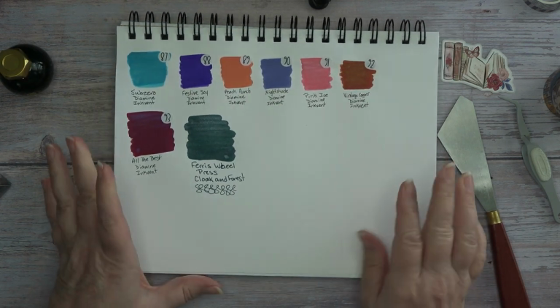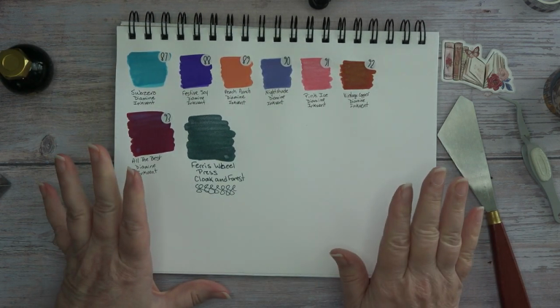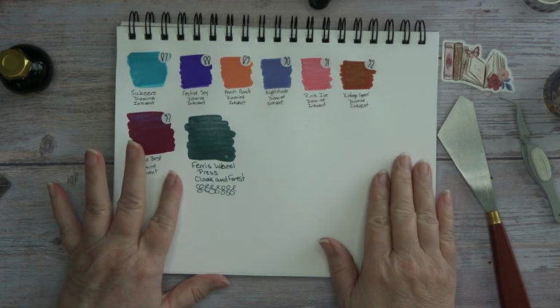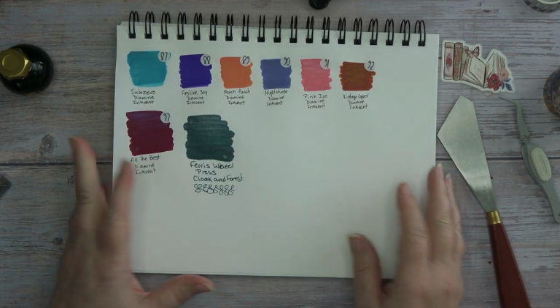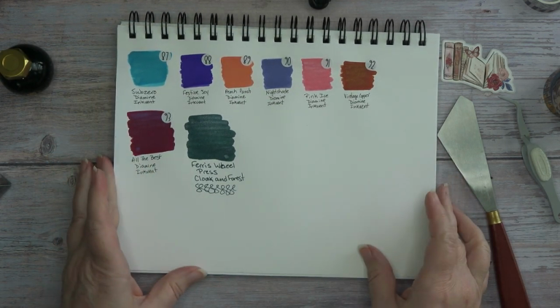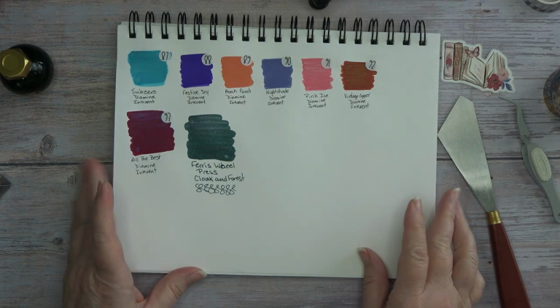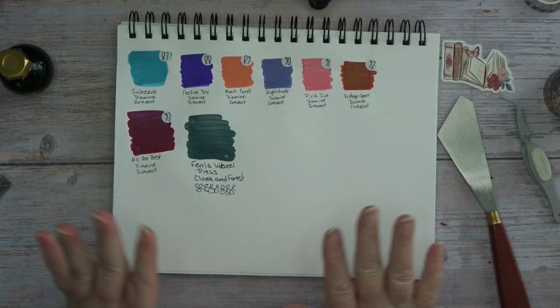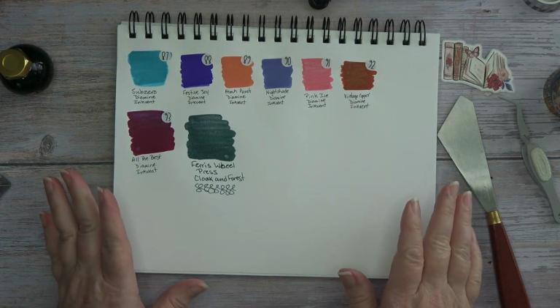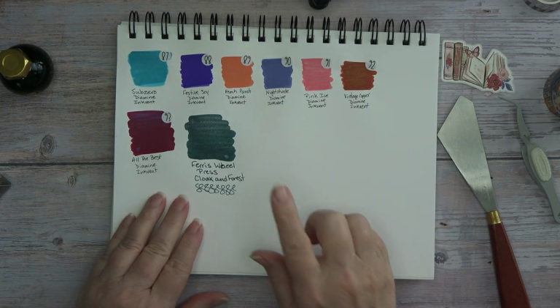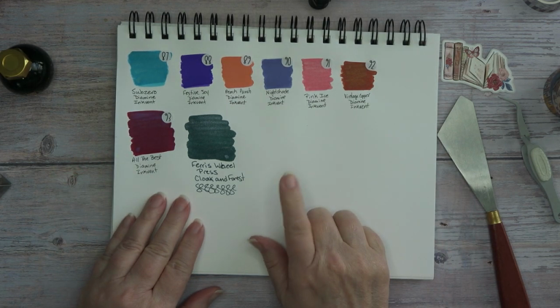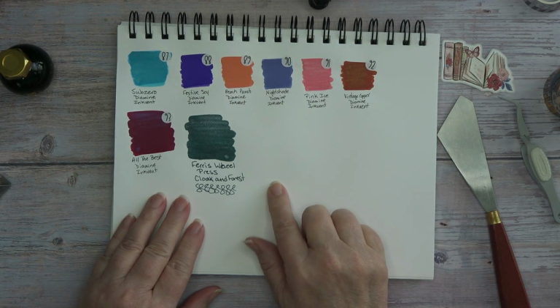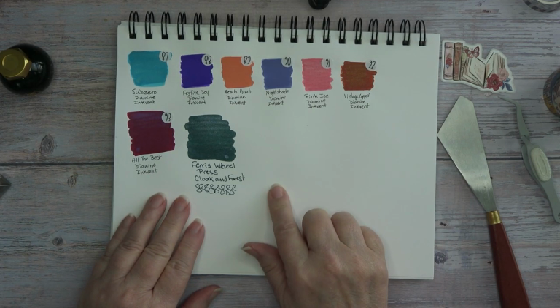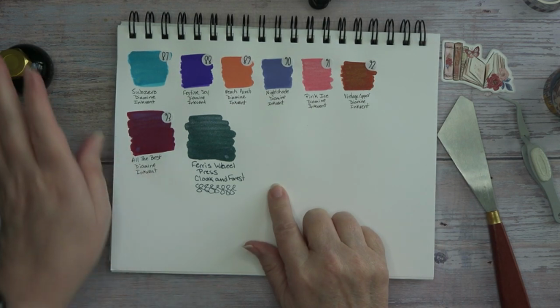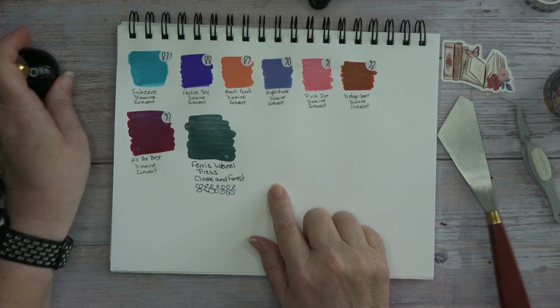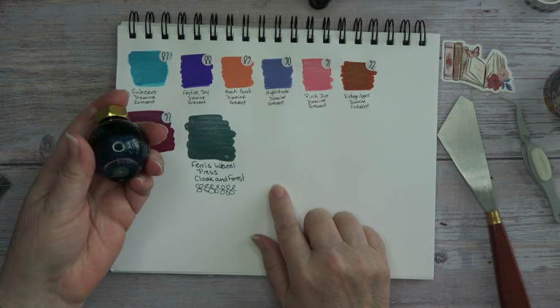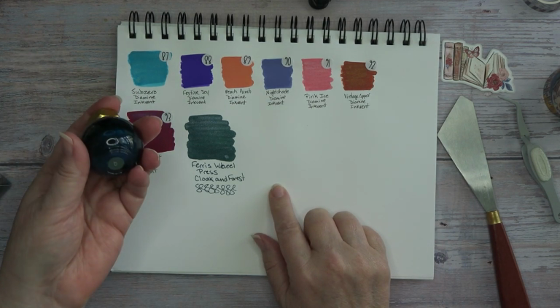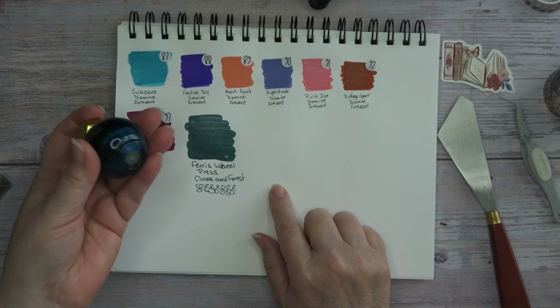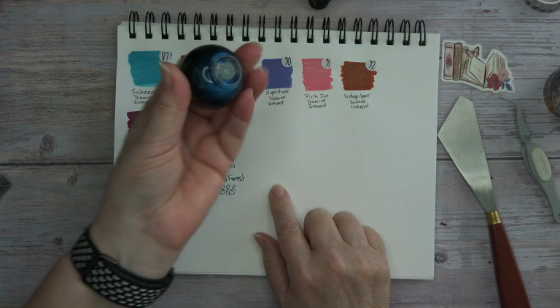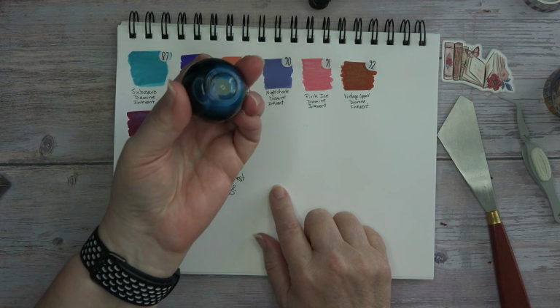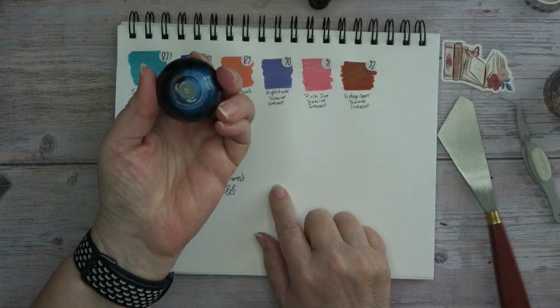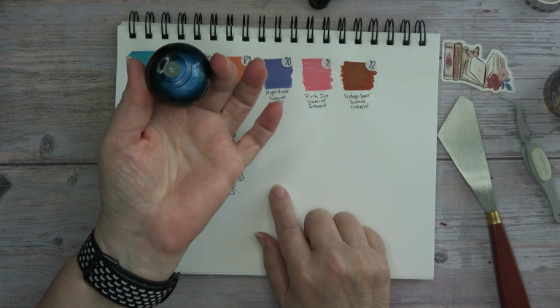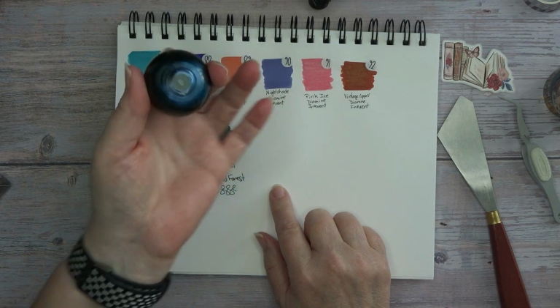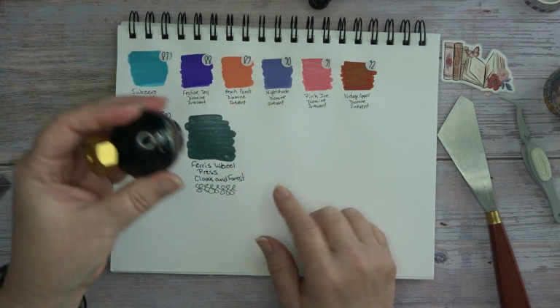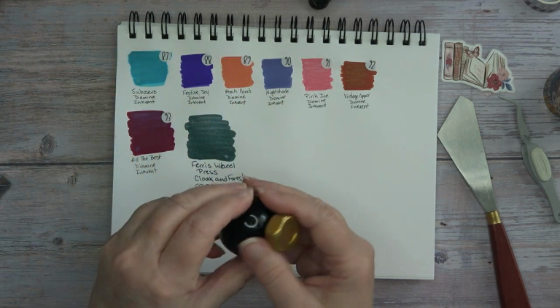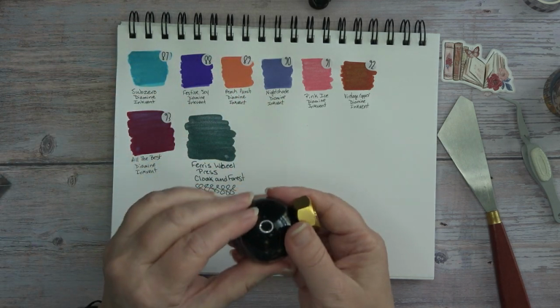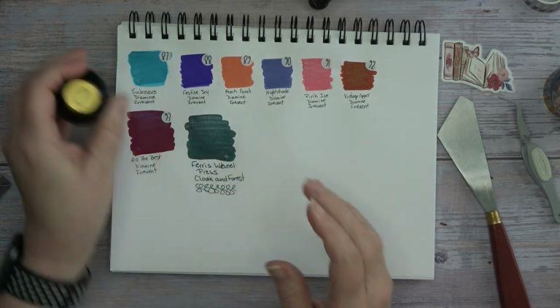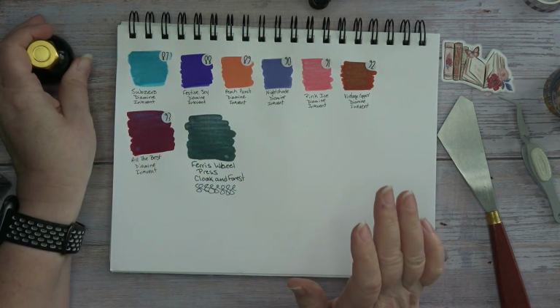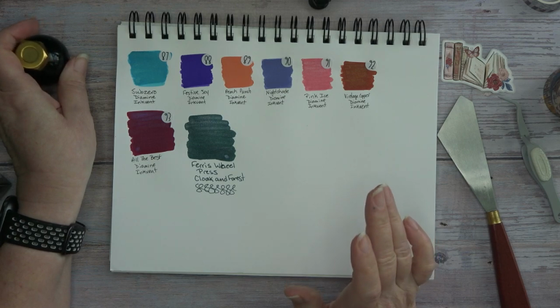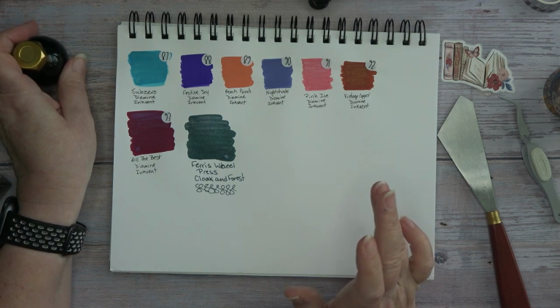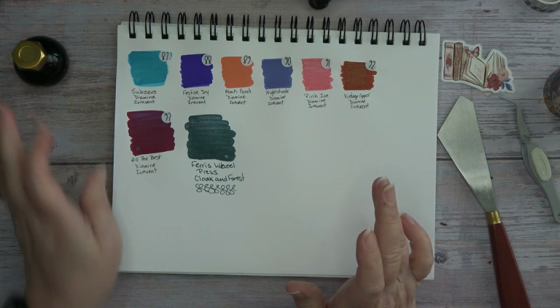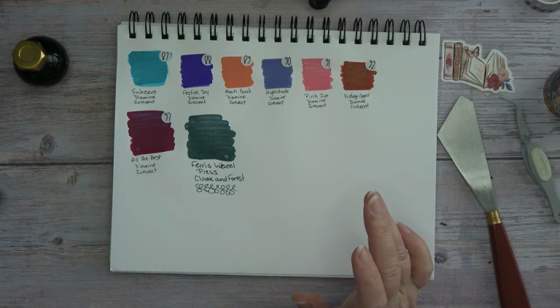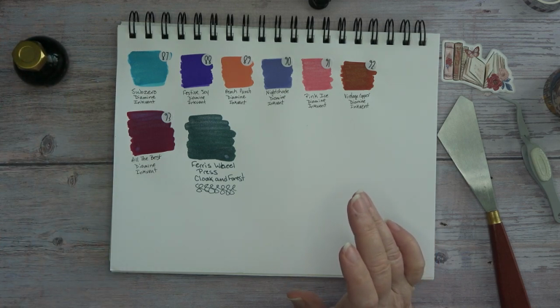Guys, it is amazing. I love it. This will be number 94, and see — no longer than it has set, you can see the shimmer. There's that much shimmer in it, guys. It is just amazing.